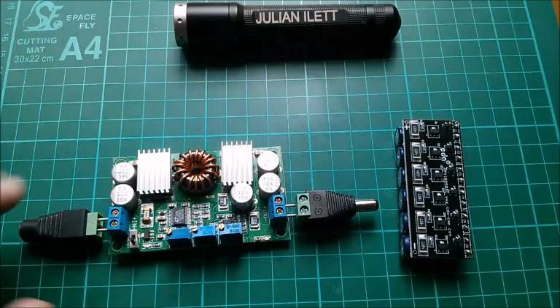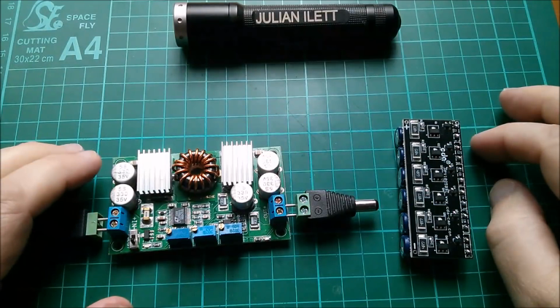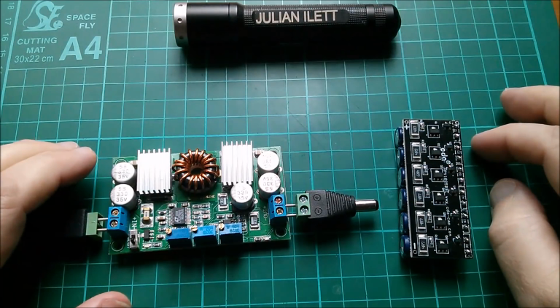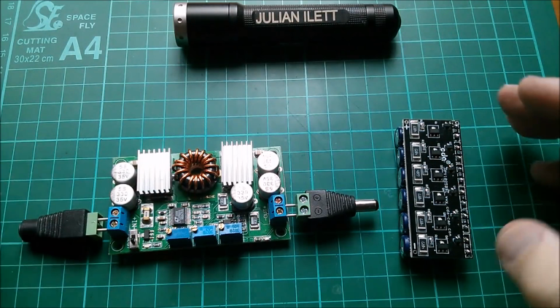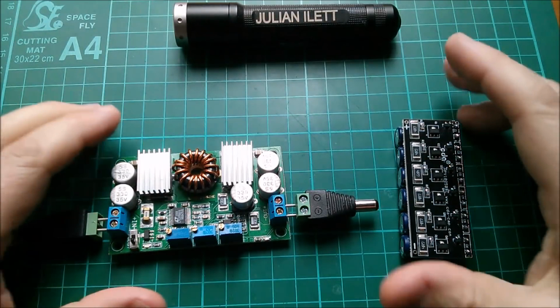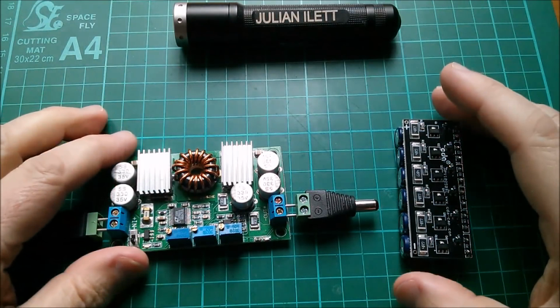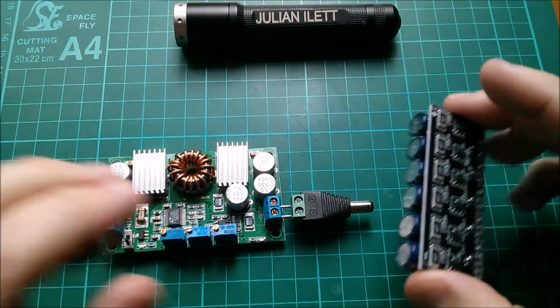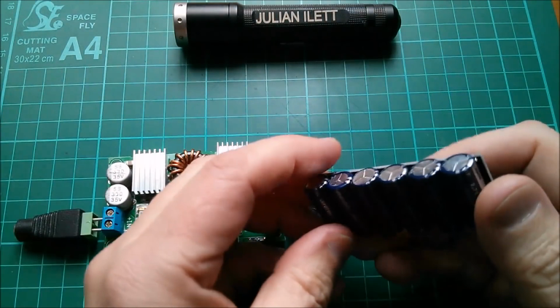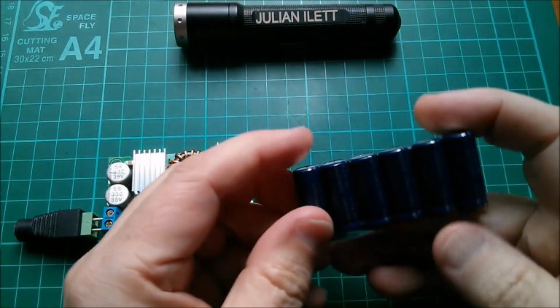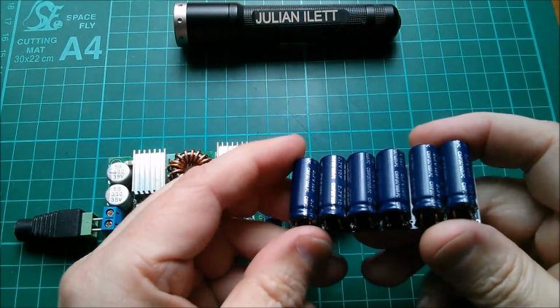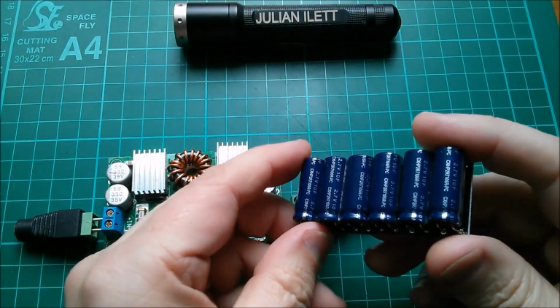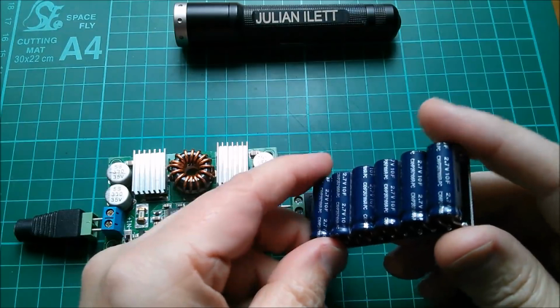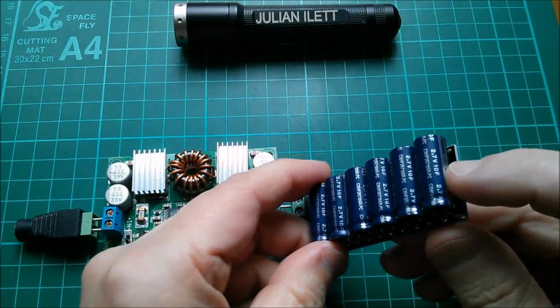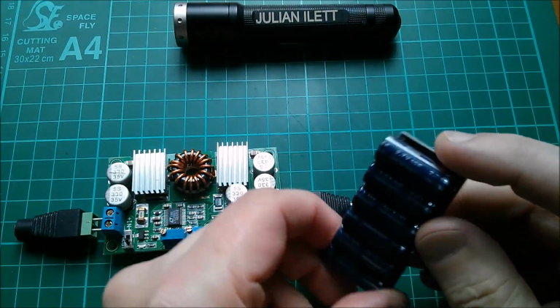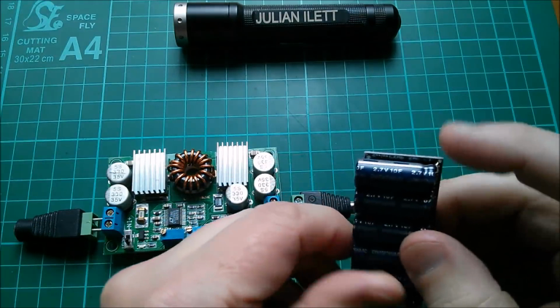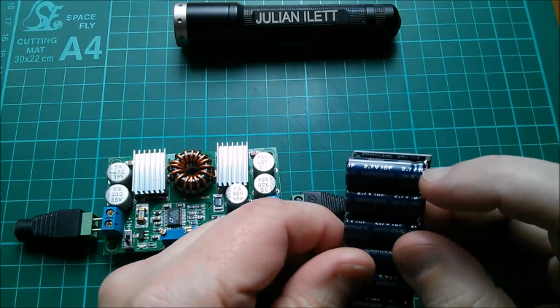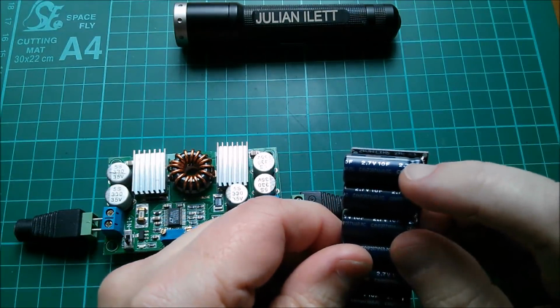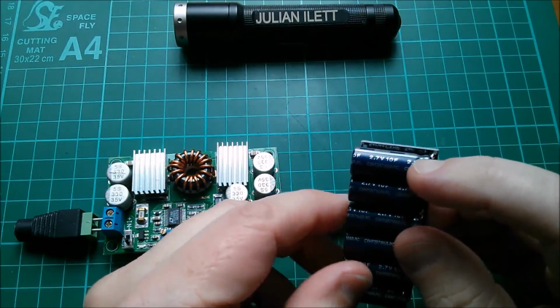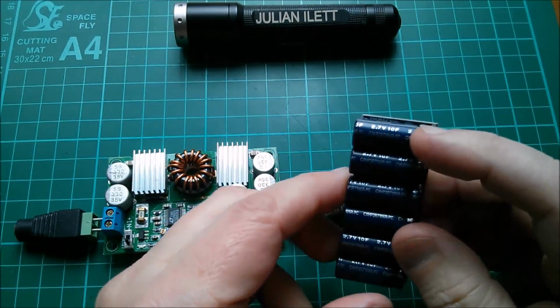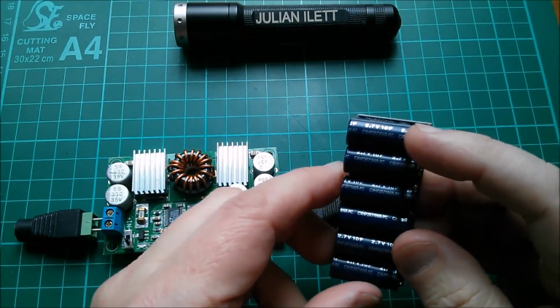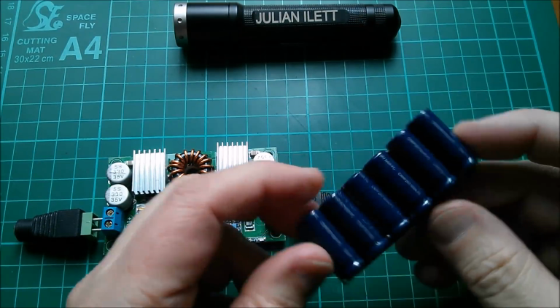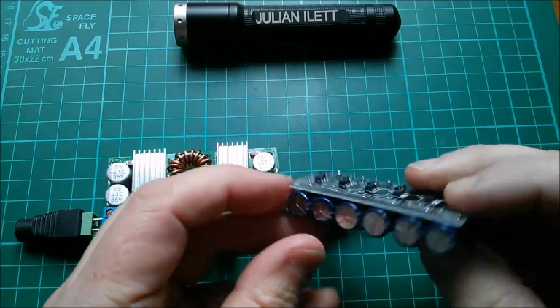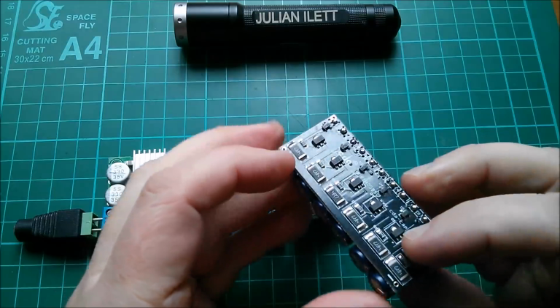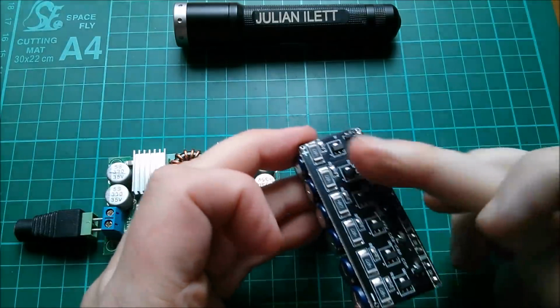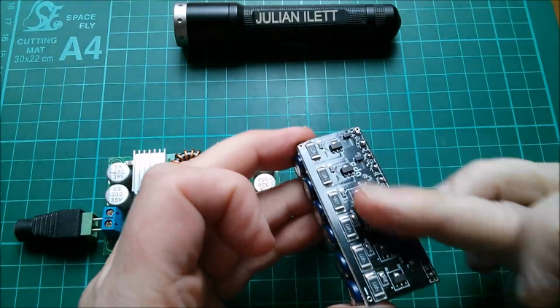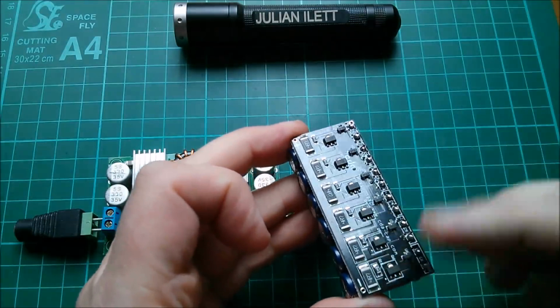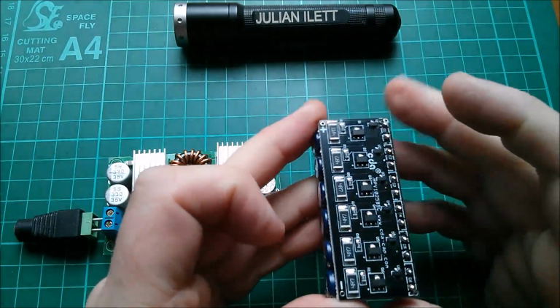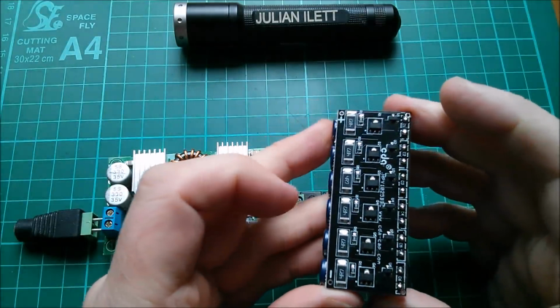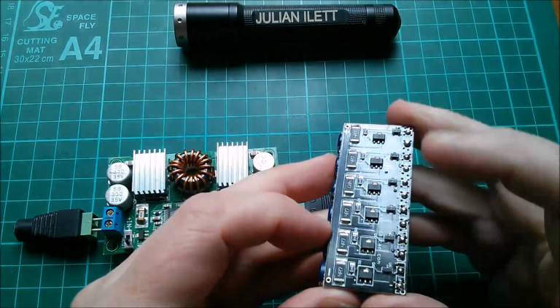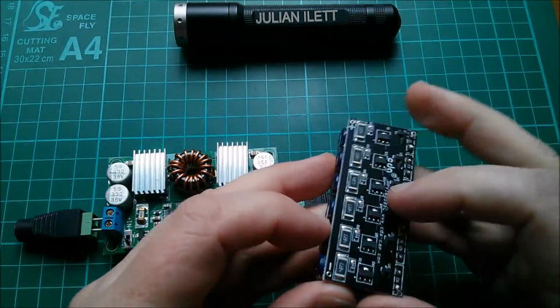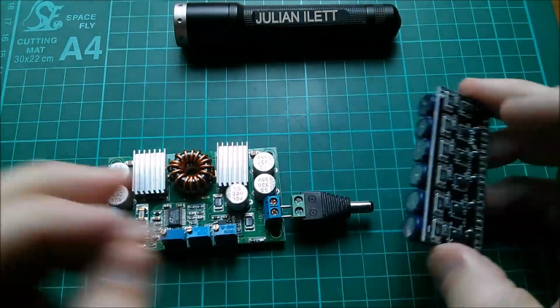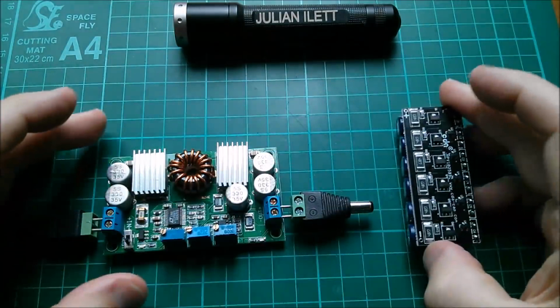Good afternoon all. Today I want to charge this supercapacitor module. It's six supercapacitors, each 2.7 volts and 10 farads, connected in series, and they've got protection or balance discharge circuits on them.